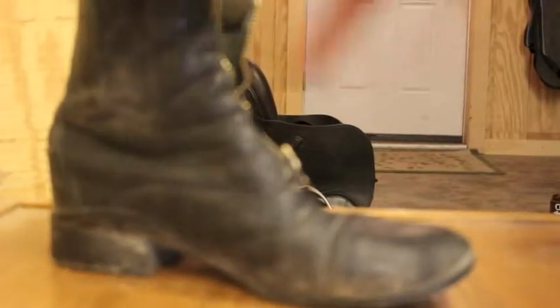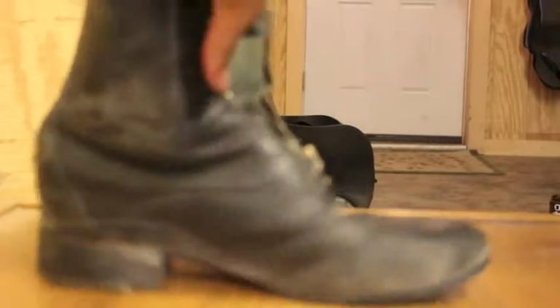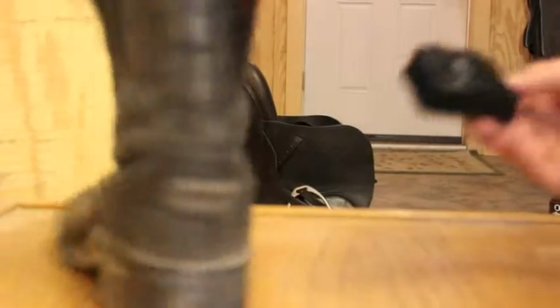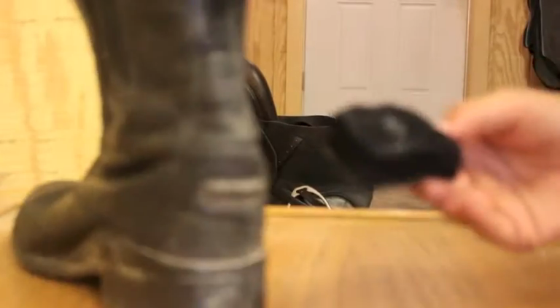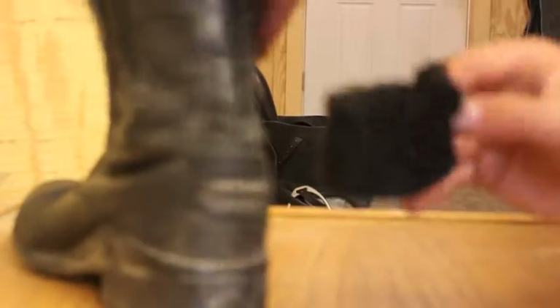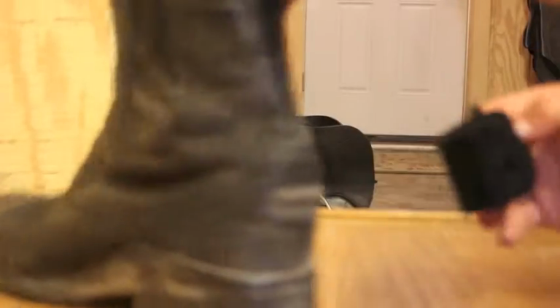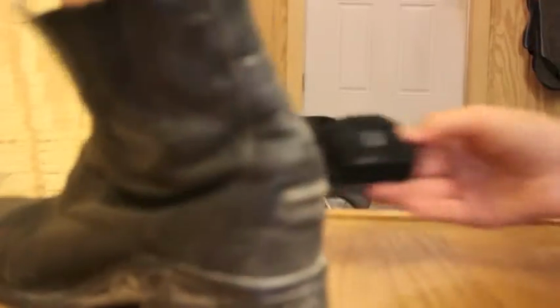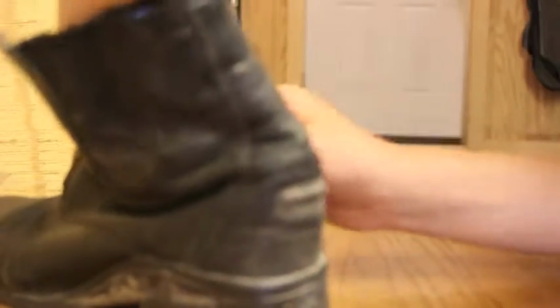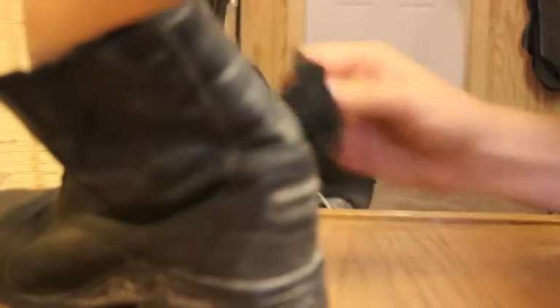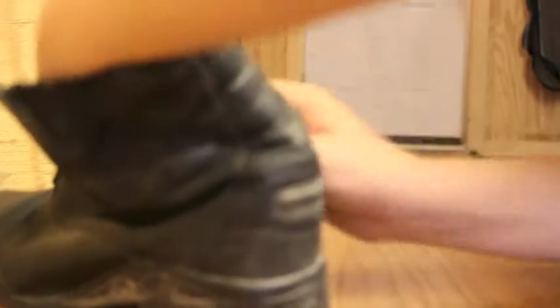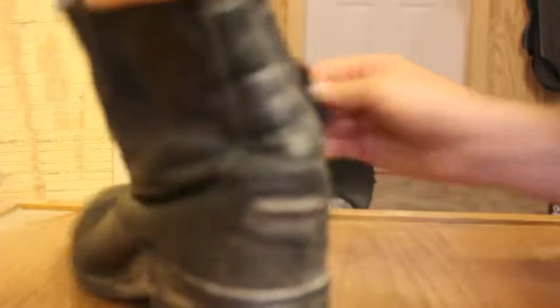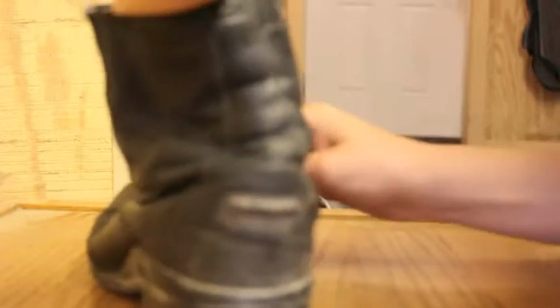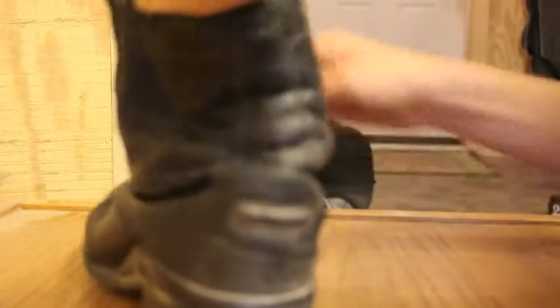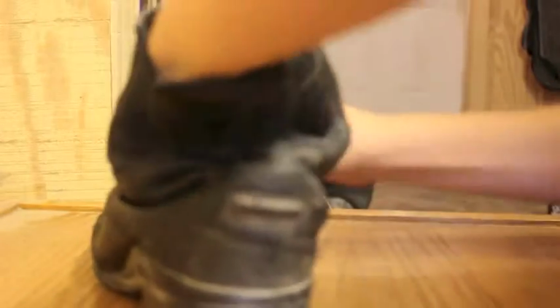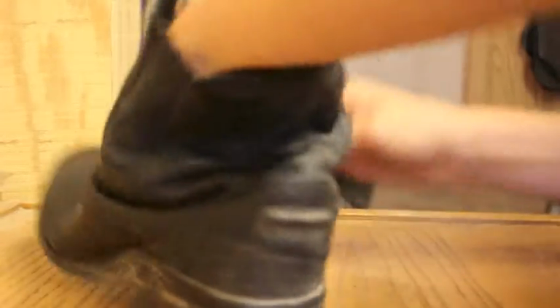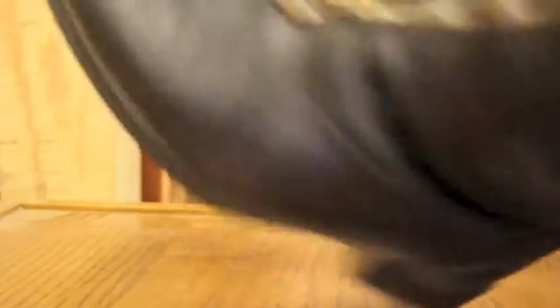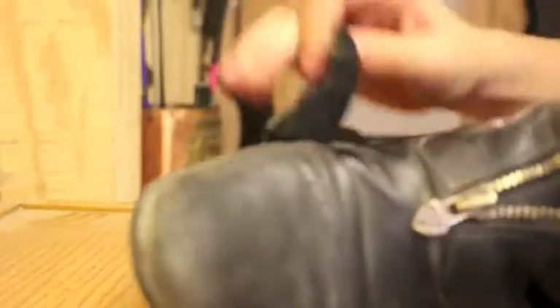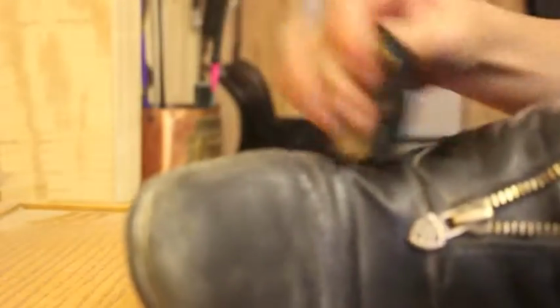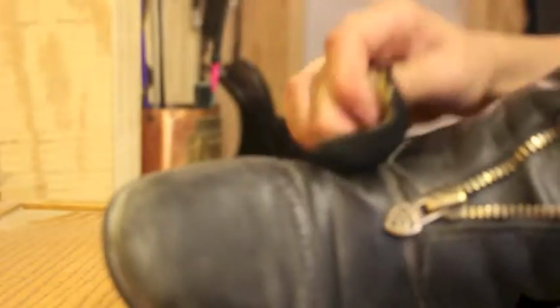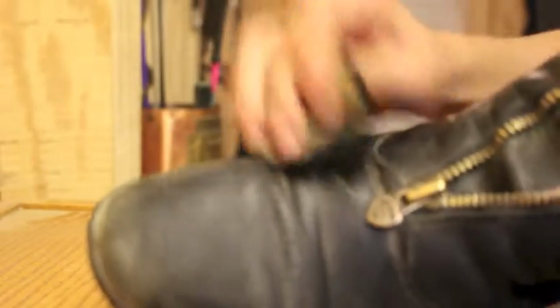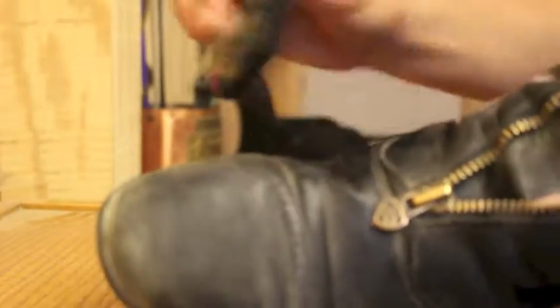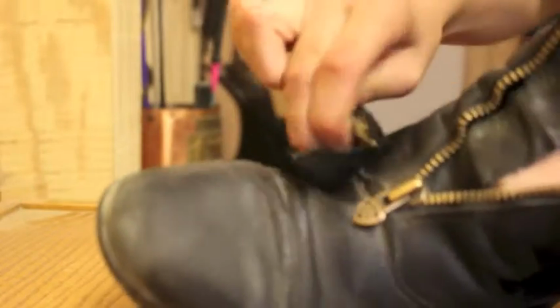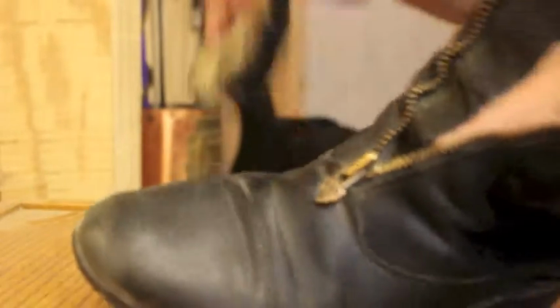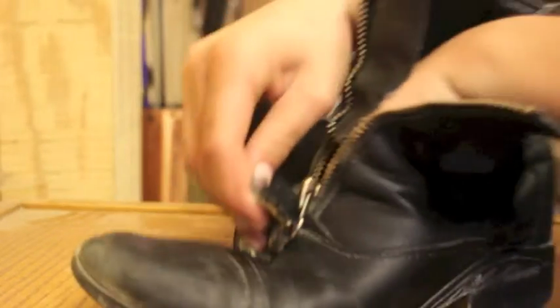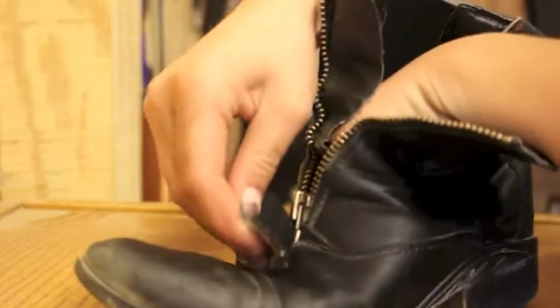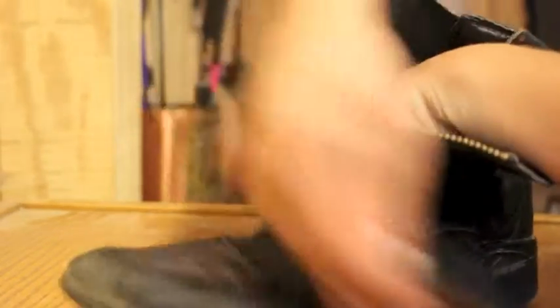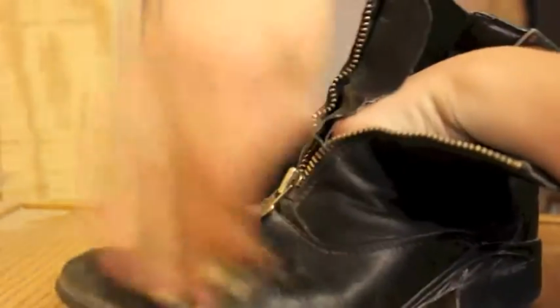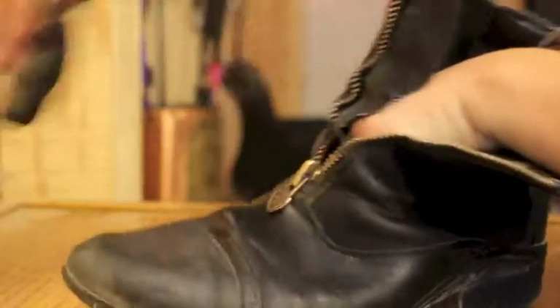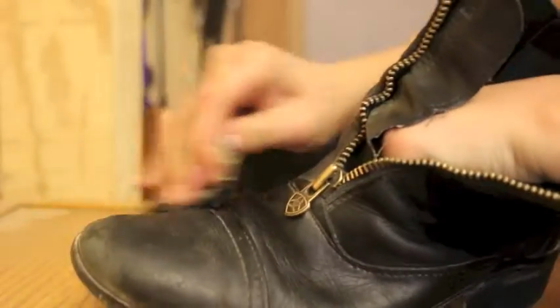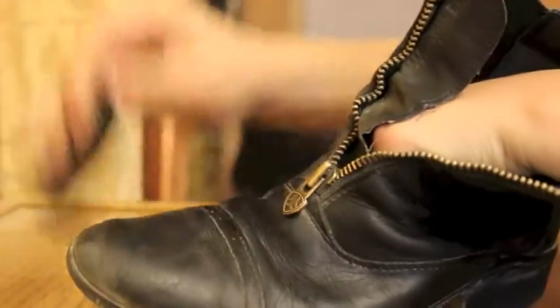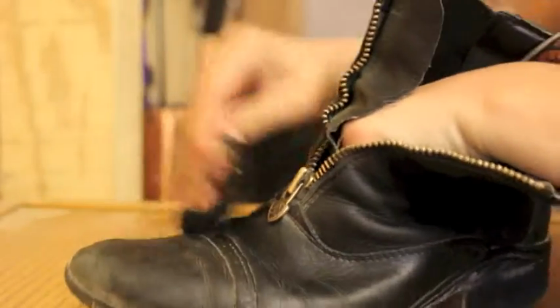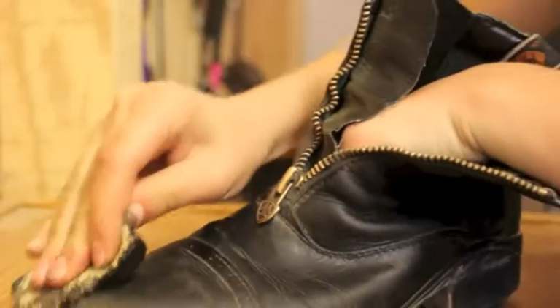I take the boot cream and I just rub it all over the boot and get in all the tracks or whatever. Just keep shining it around the boot.